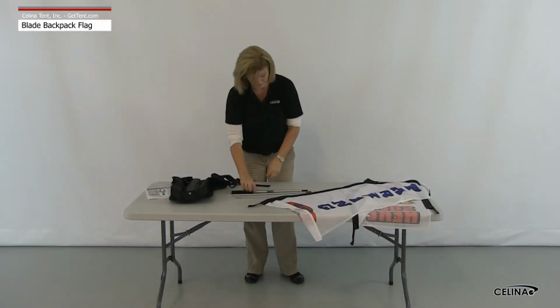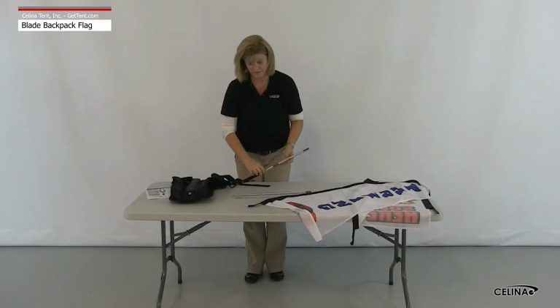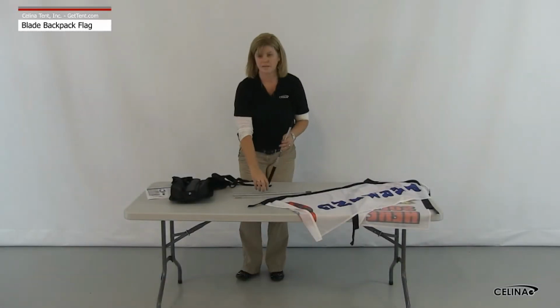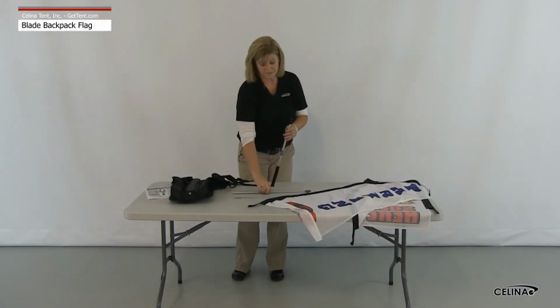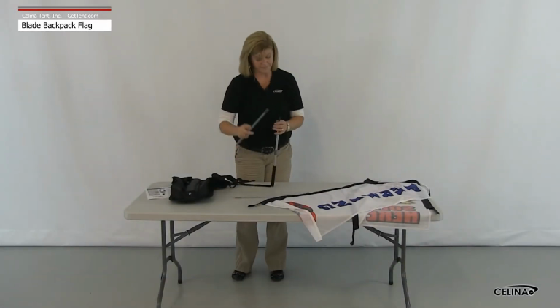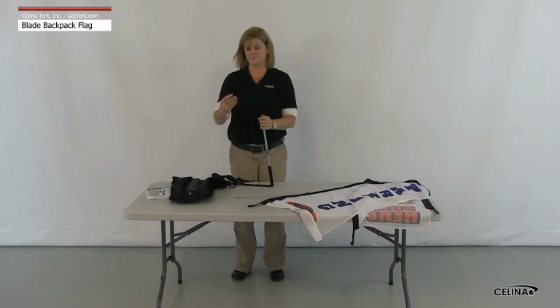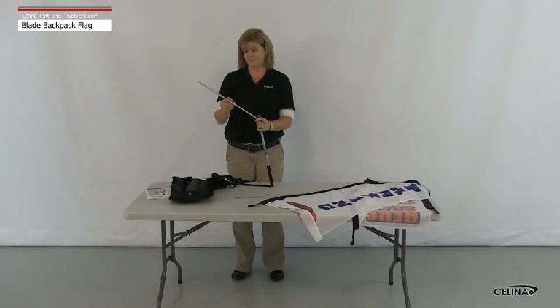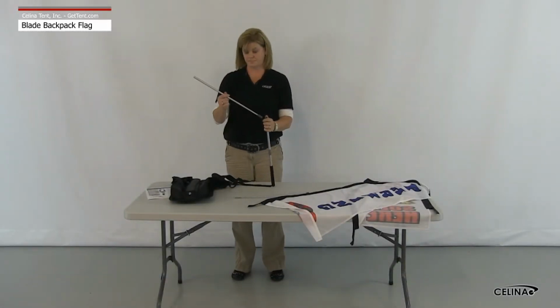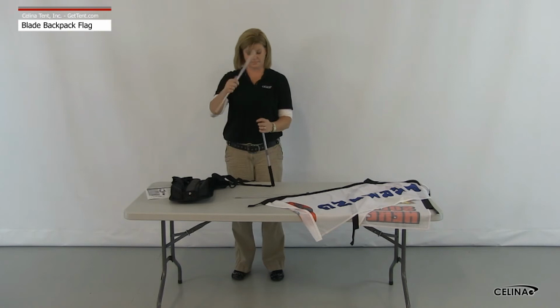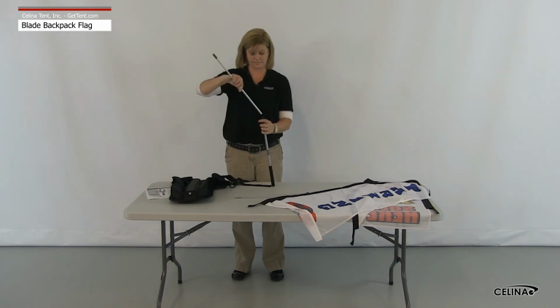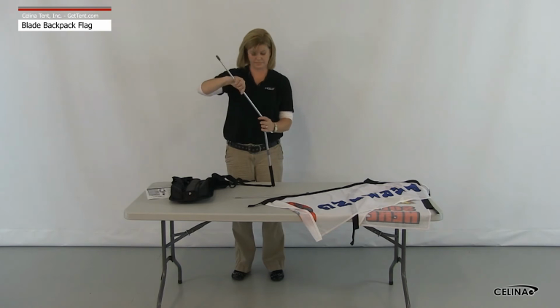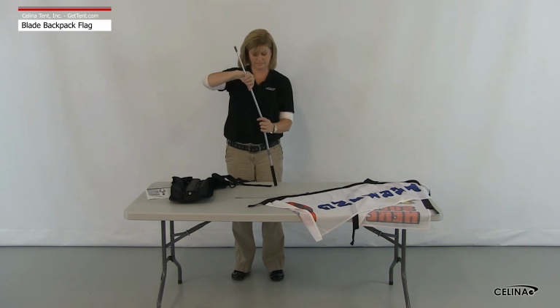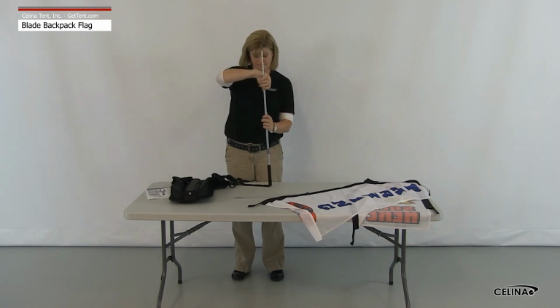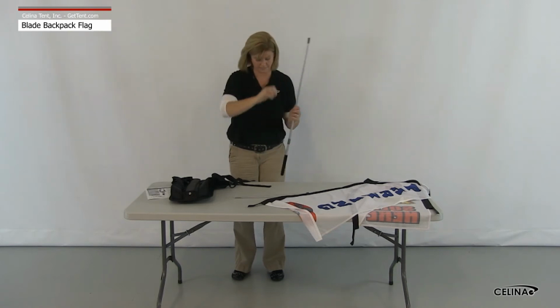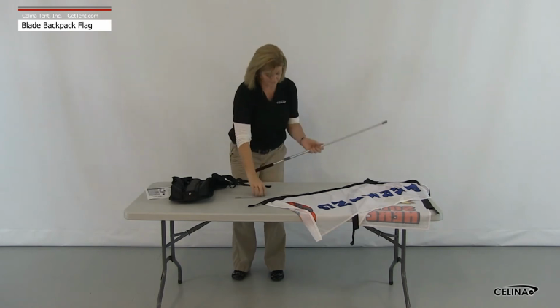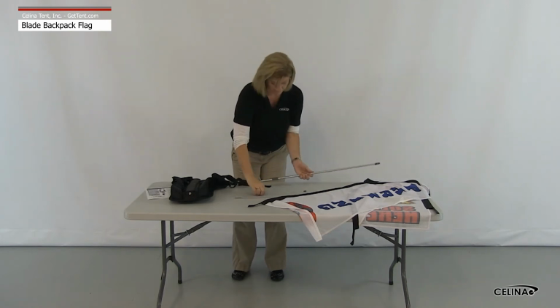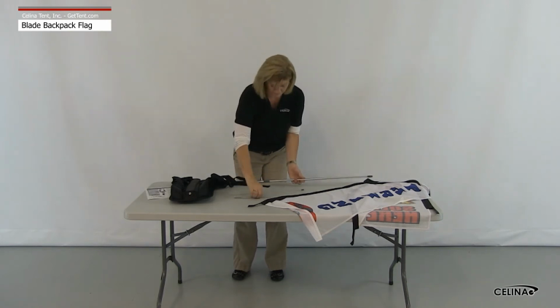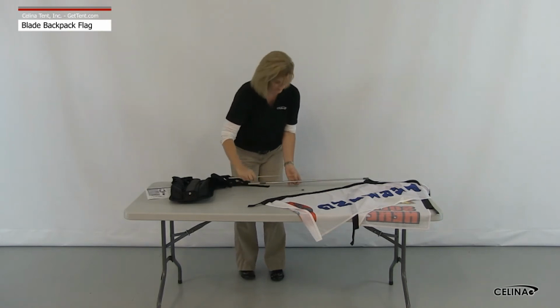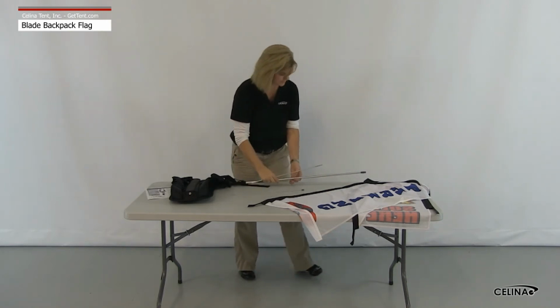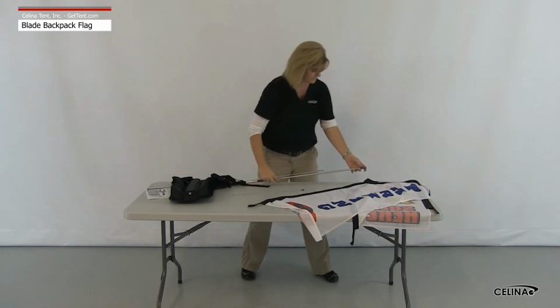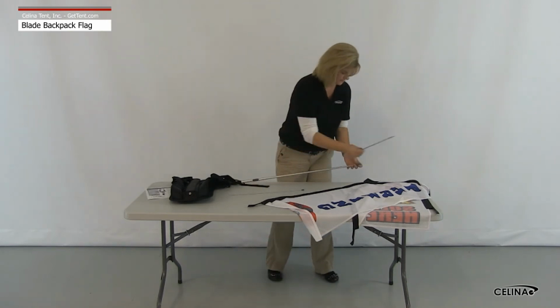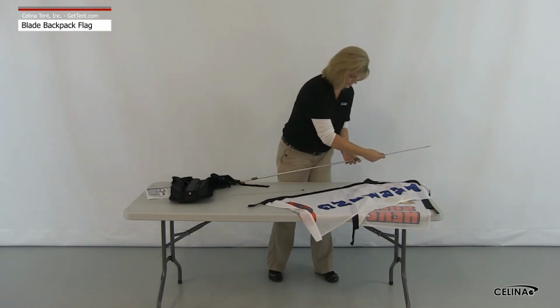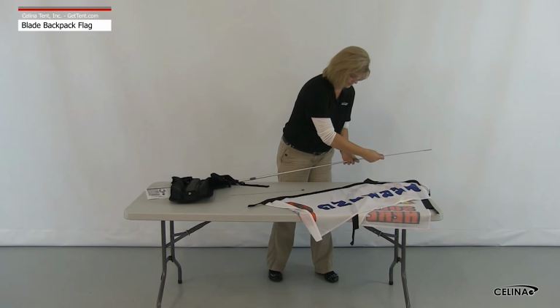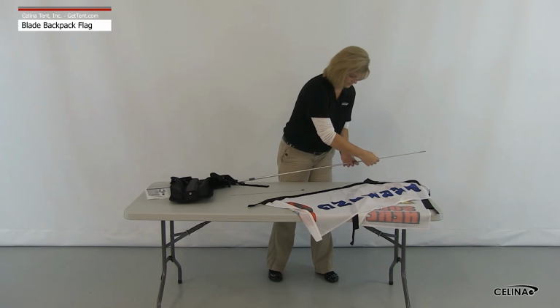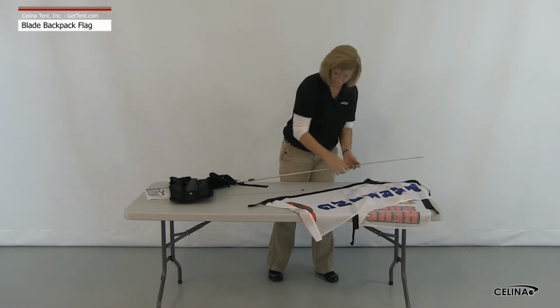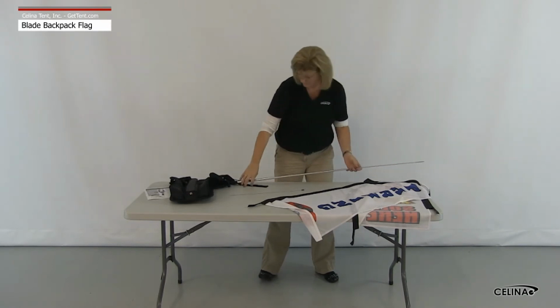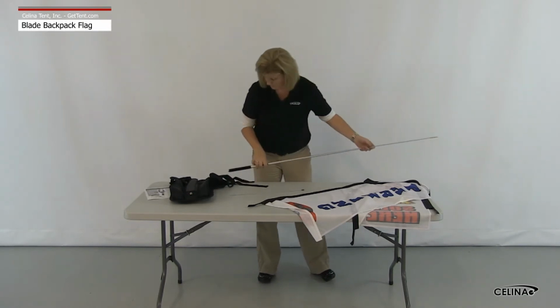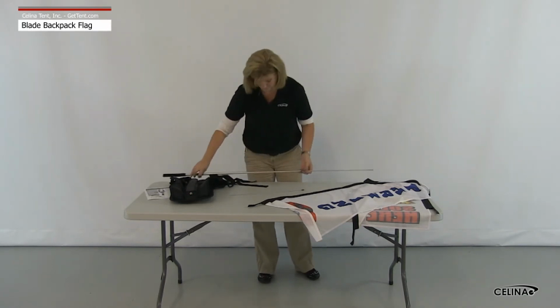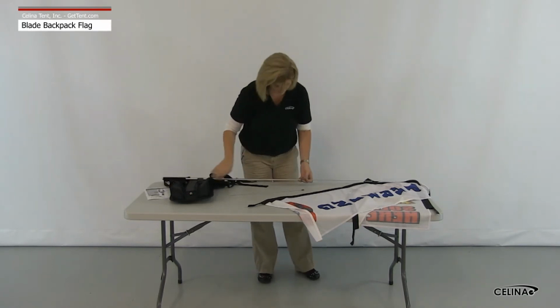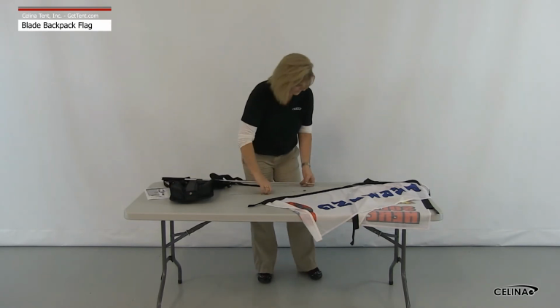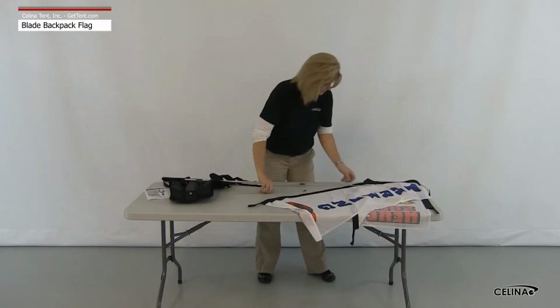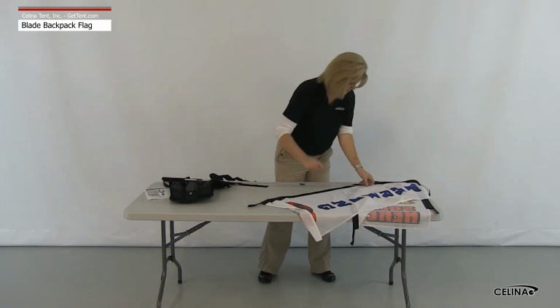To assemble the blade backpack flag, begin by connecting all of the pole segments together from largest to smallest. Each segment will stop when slid approximately one and a half inches into the next segment.